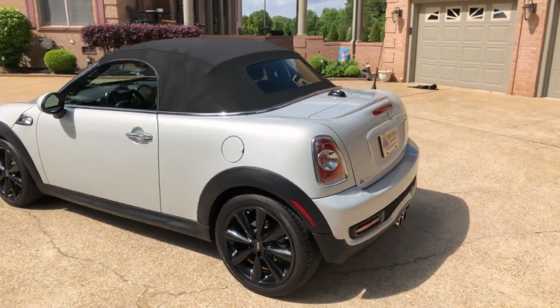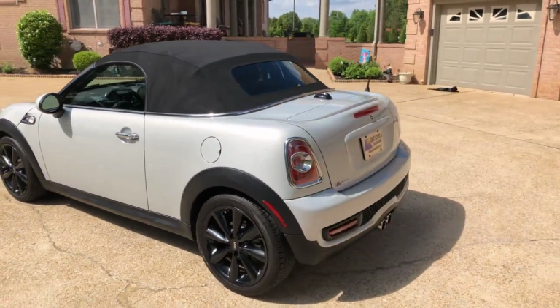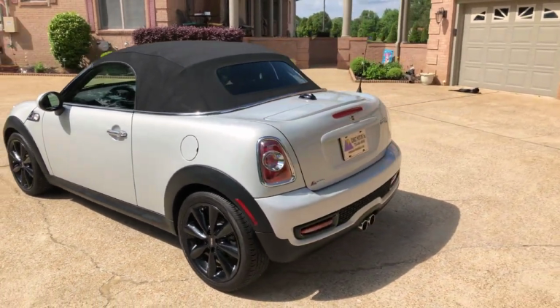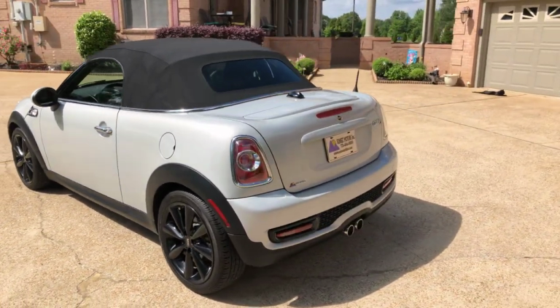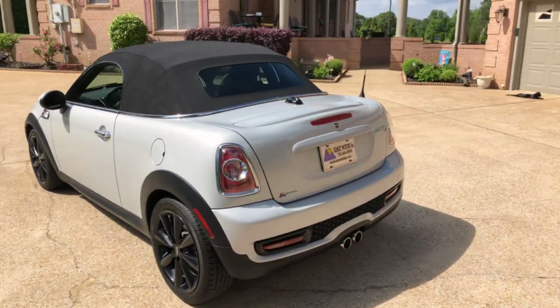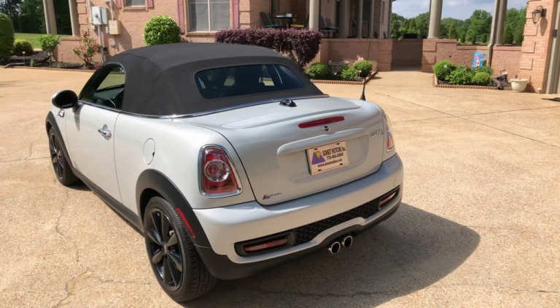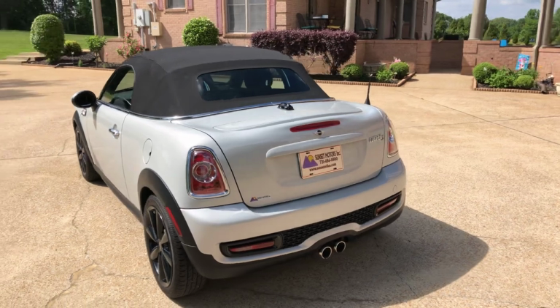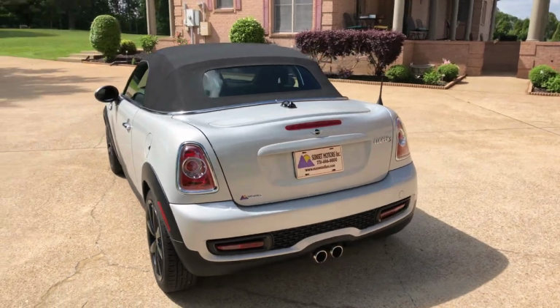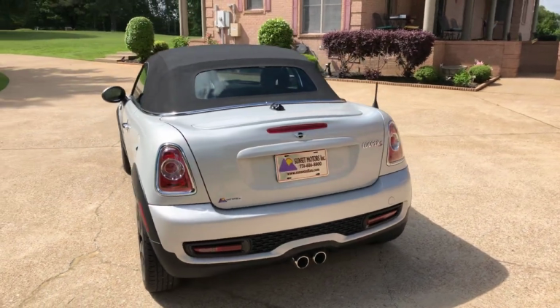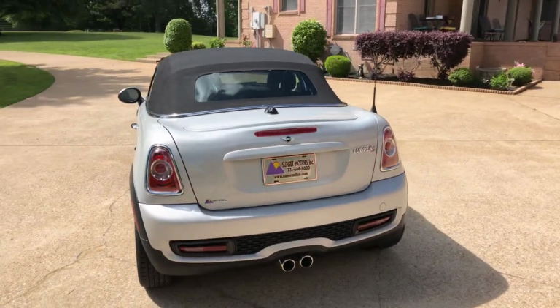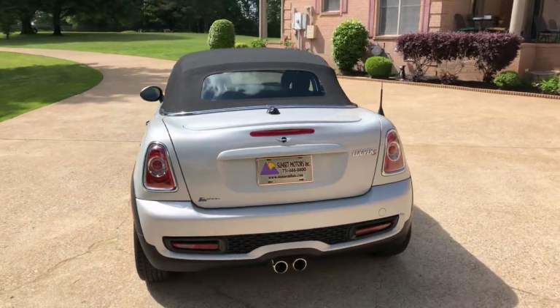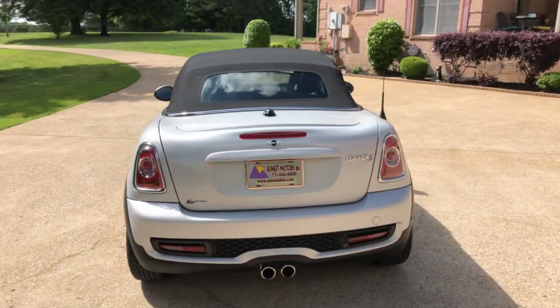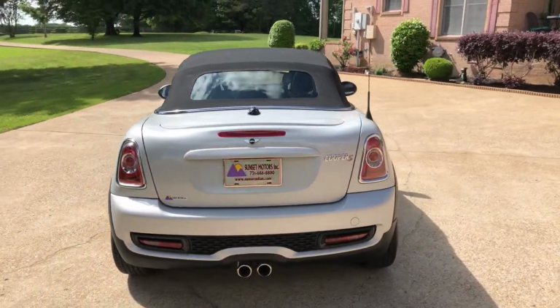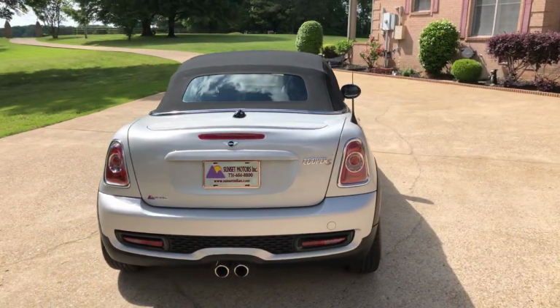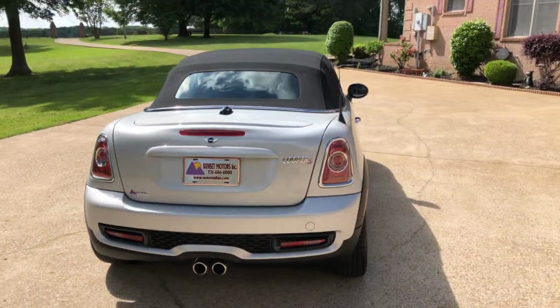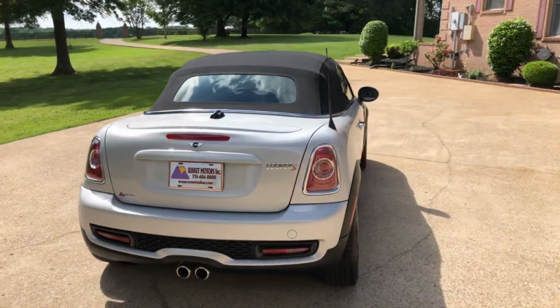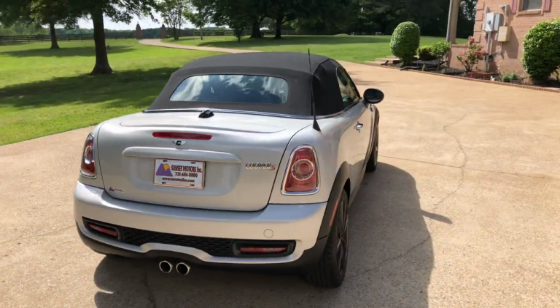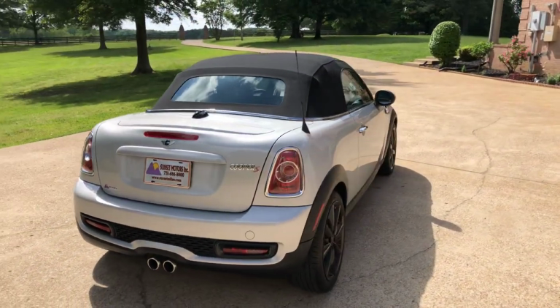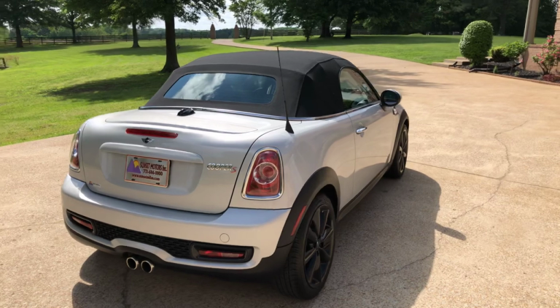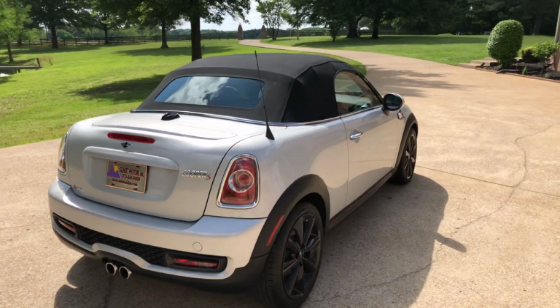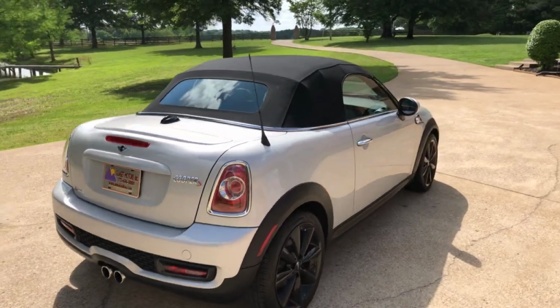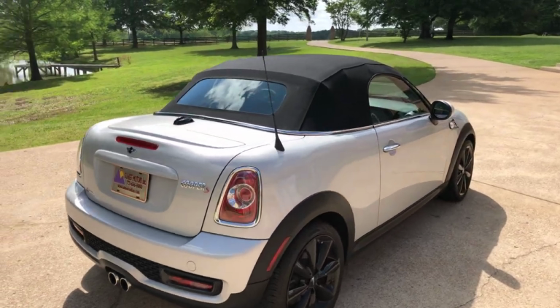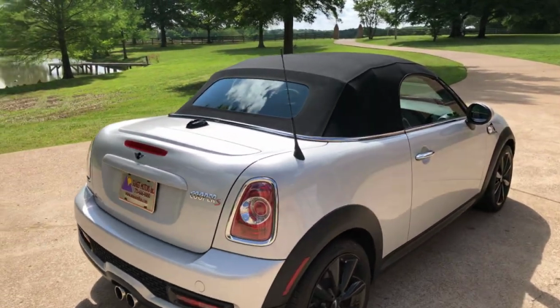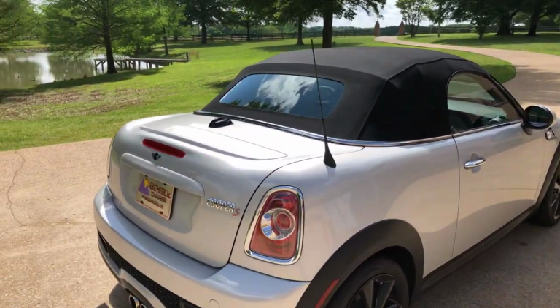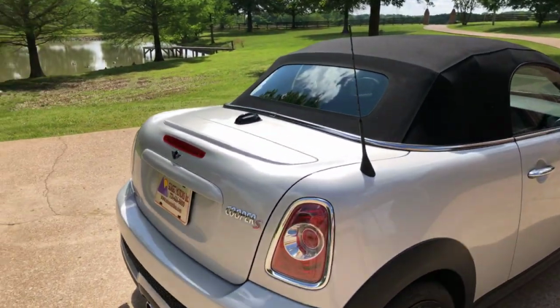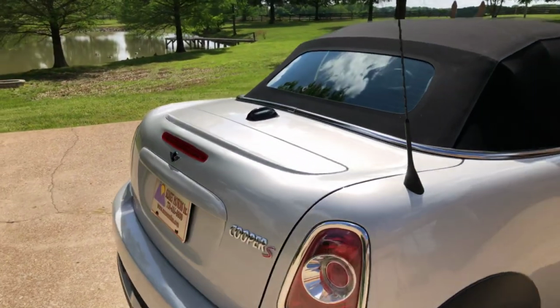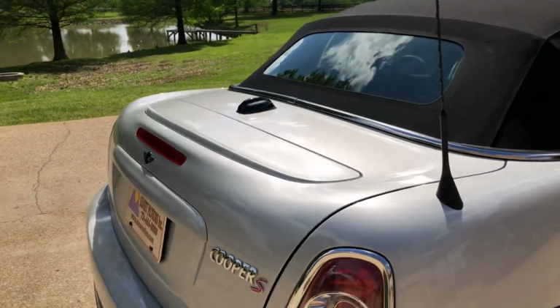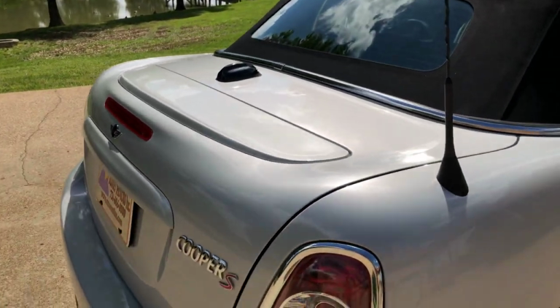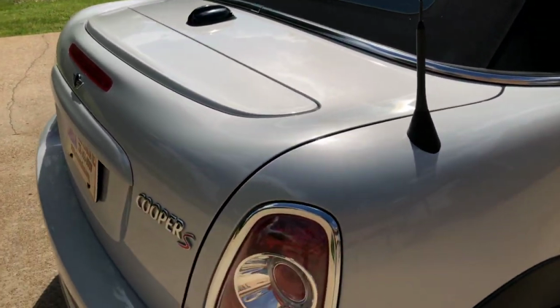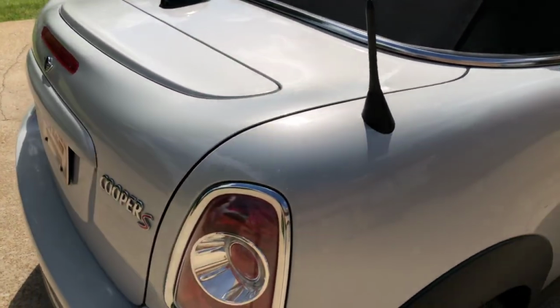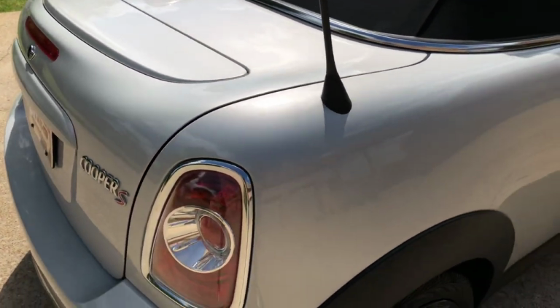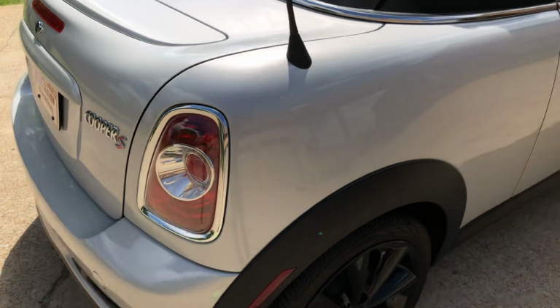Very unique color. I've sold a lot of Coopers over the years and I haven't had one this color. It's called White Silver Metallic. It's very pretty especially with this color combination — it's got a pearl to it.